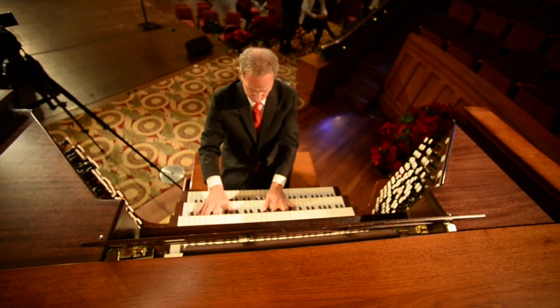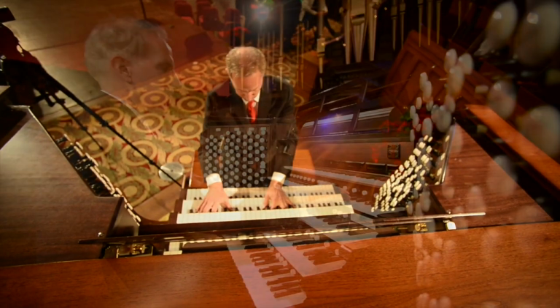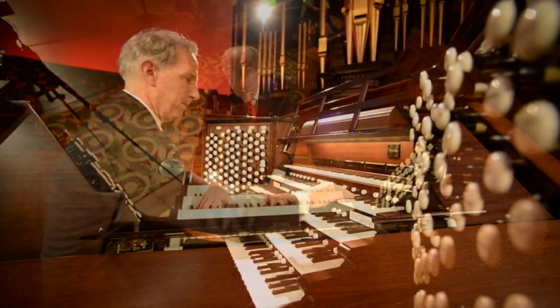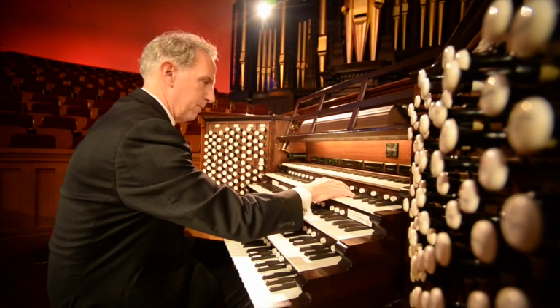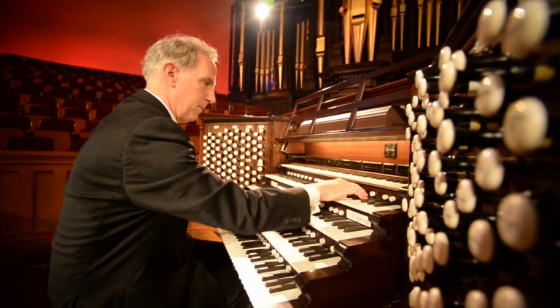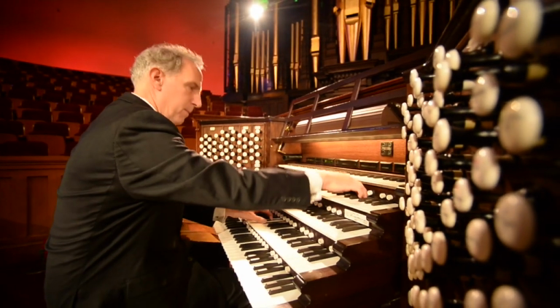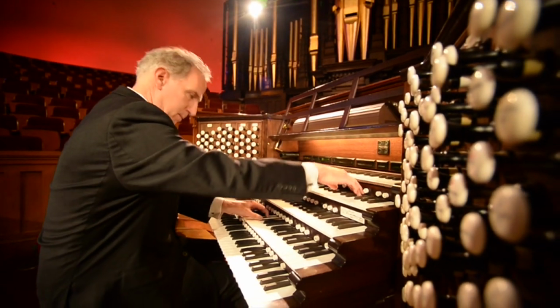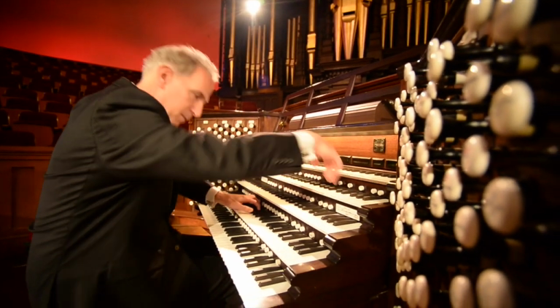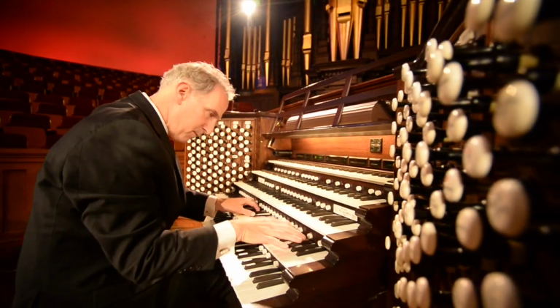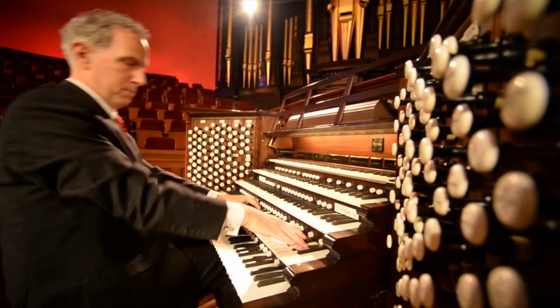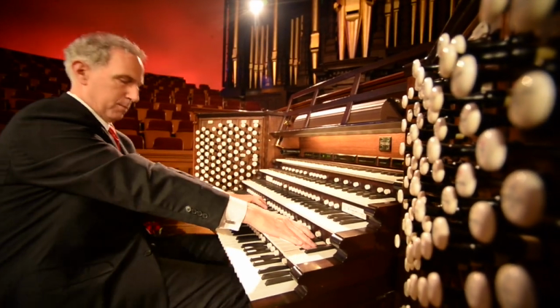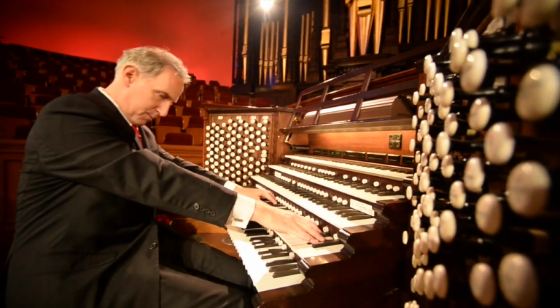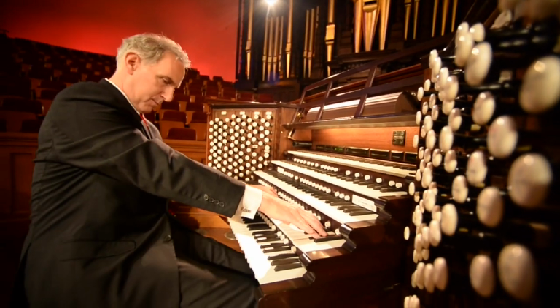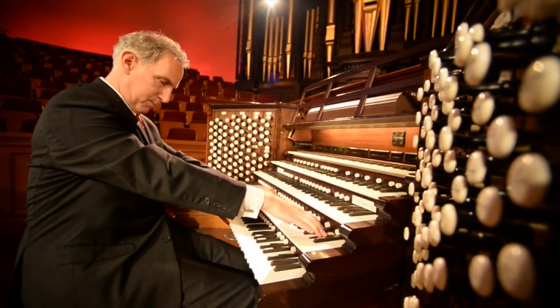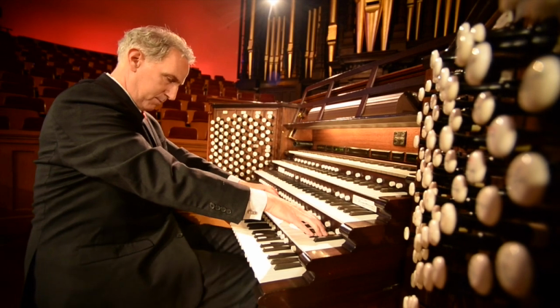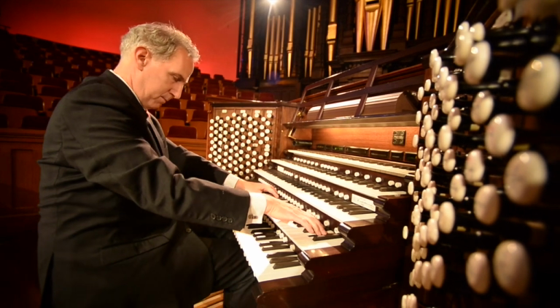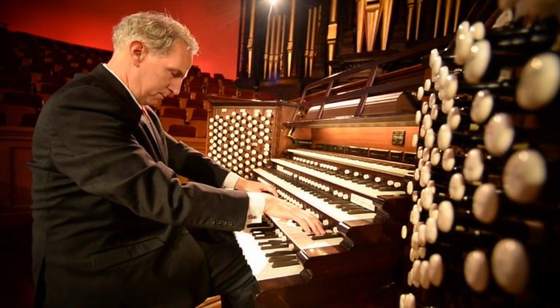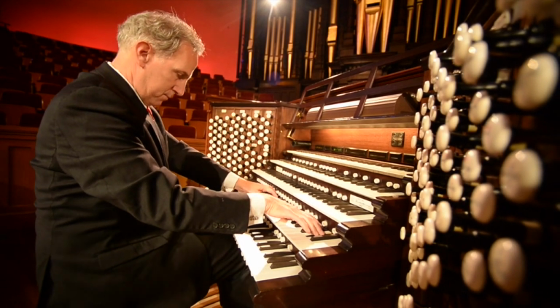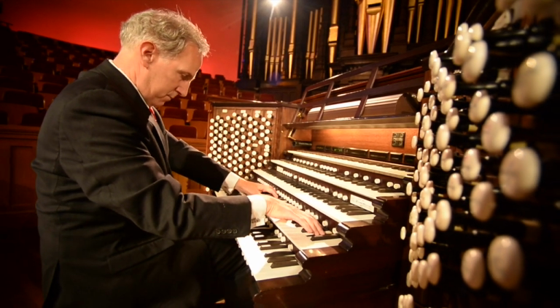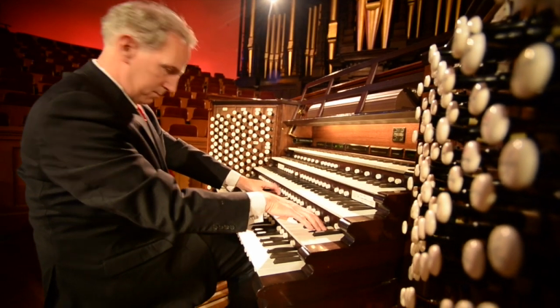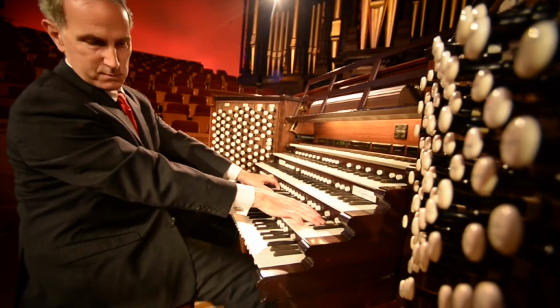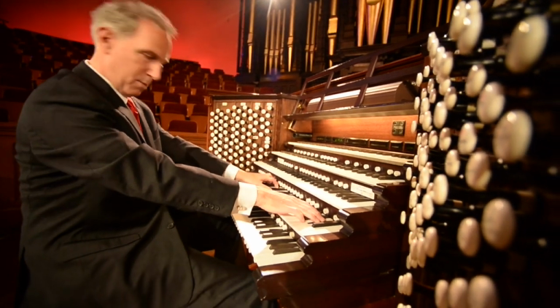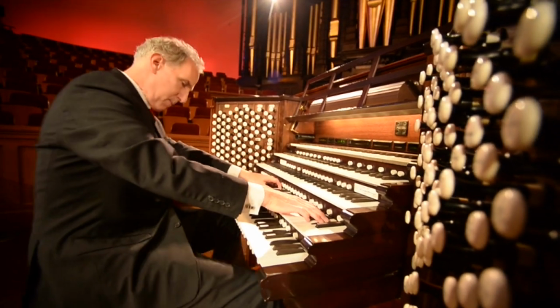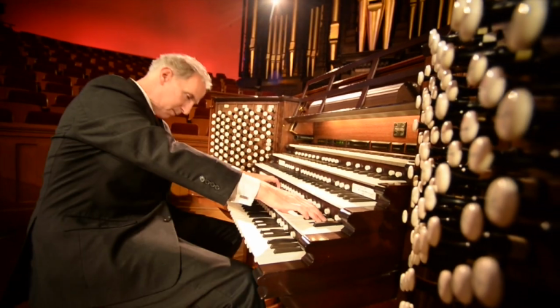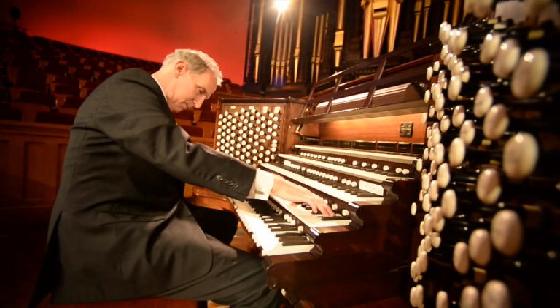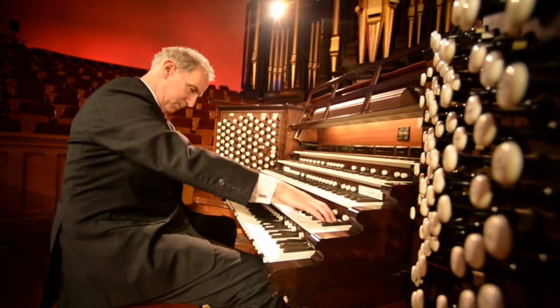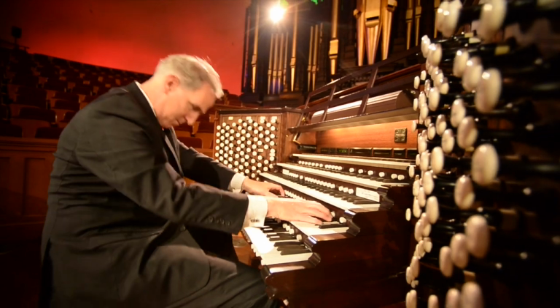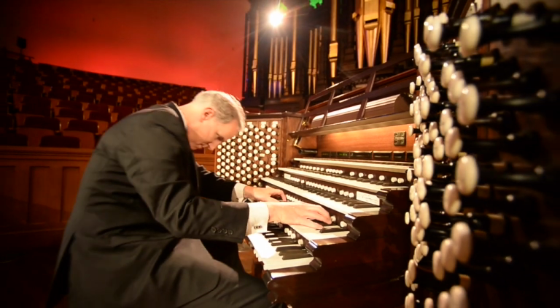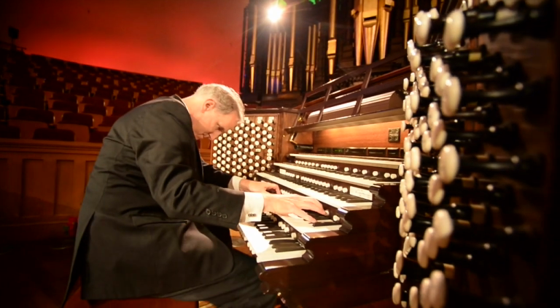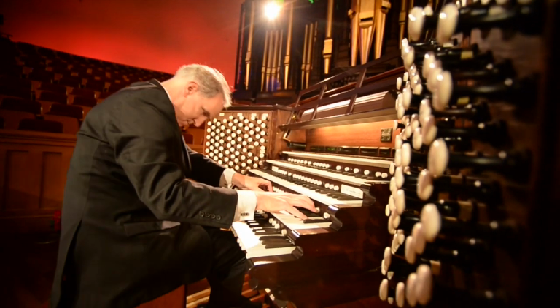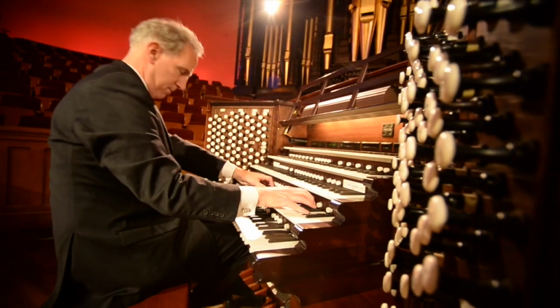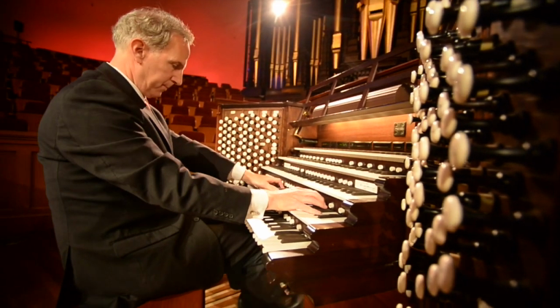Sometimes the idea is like those Highlights magazine hidden picture things, where you've got a drawing and you try to find the toothbrush or the comb in the picture. I like to put those things in there — it keeps the audience engaged and interested.